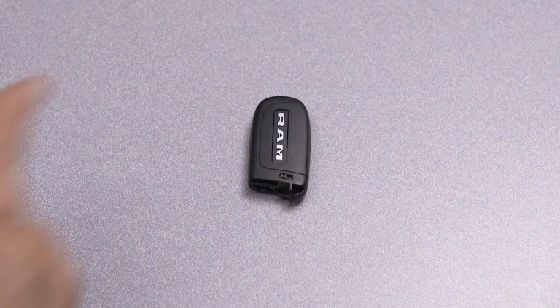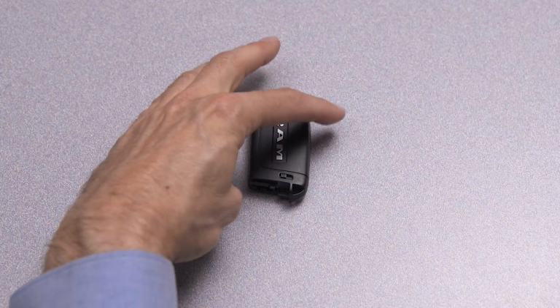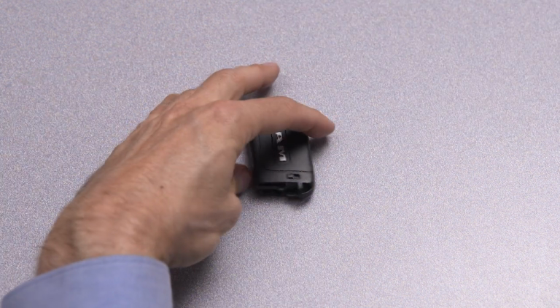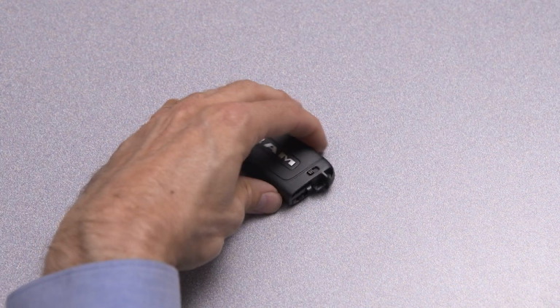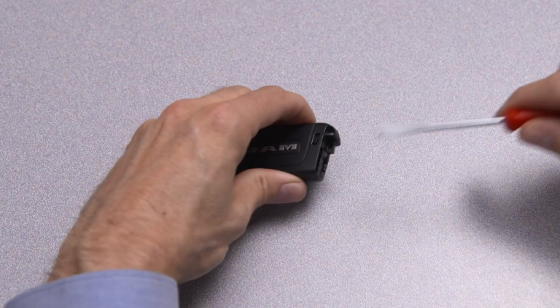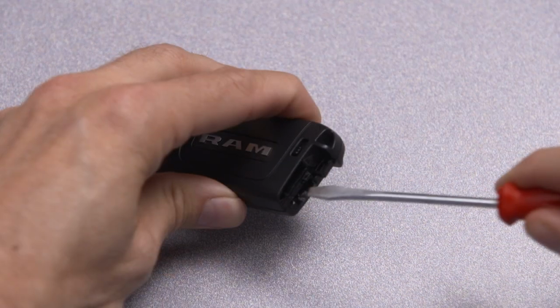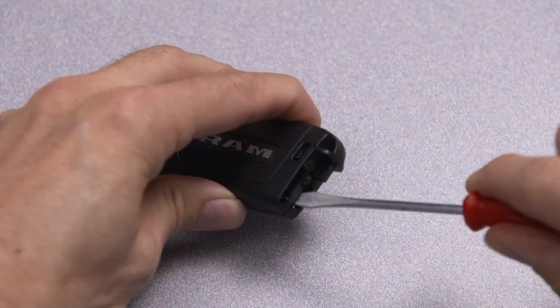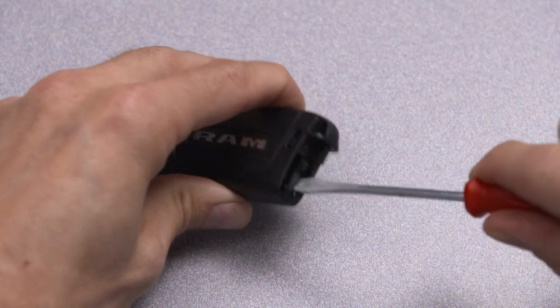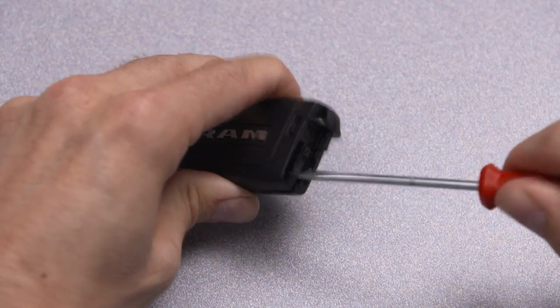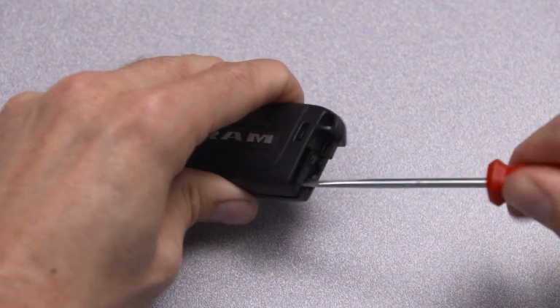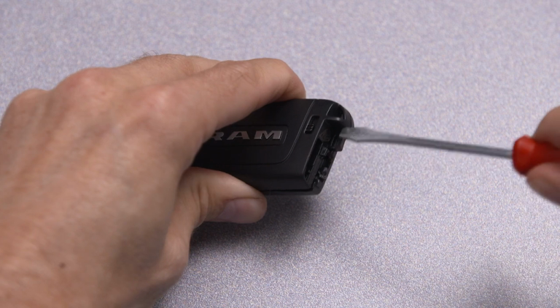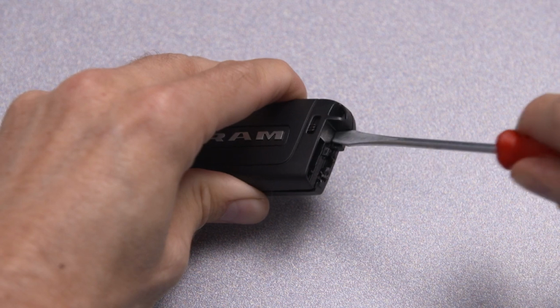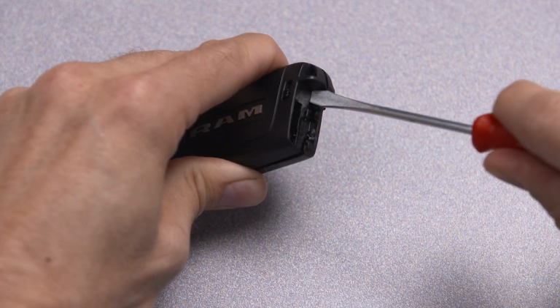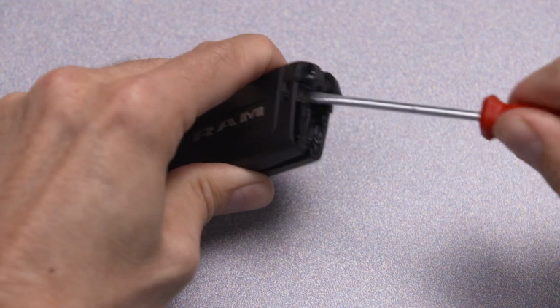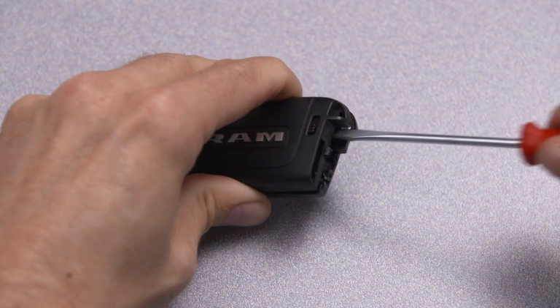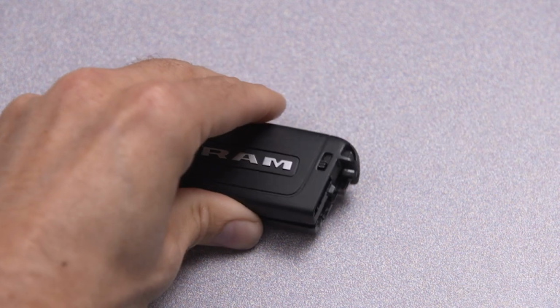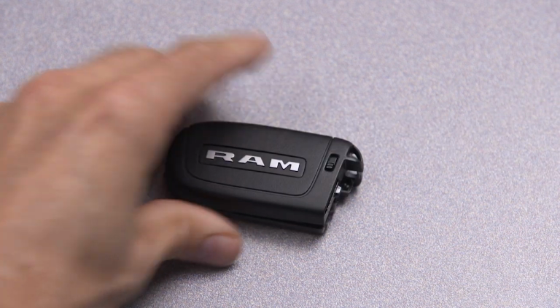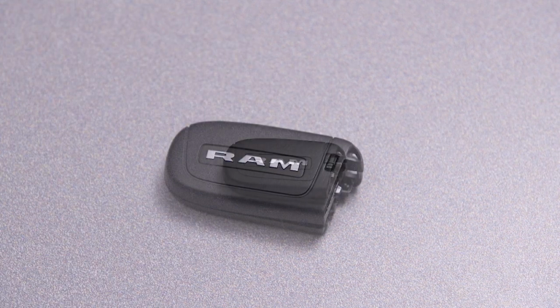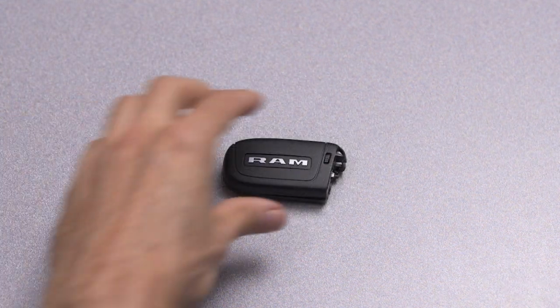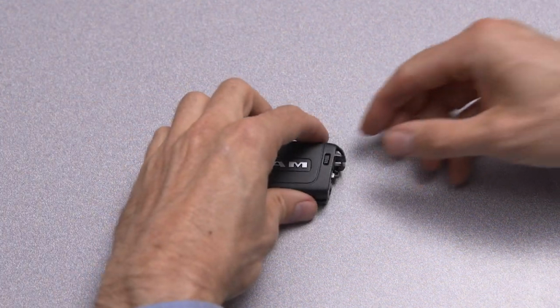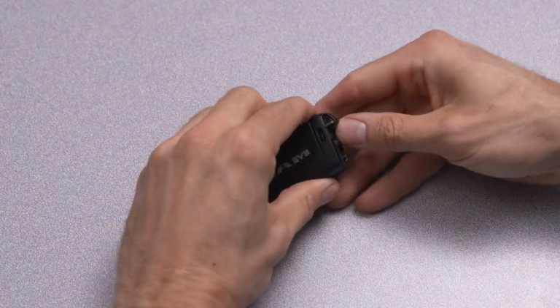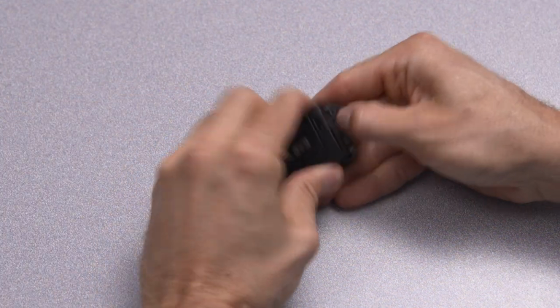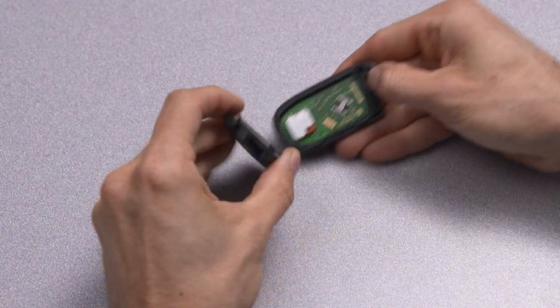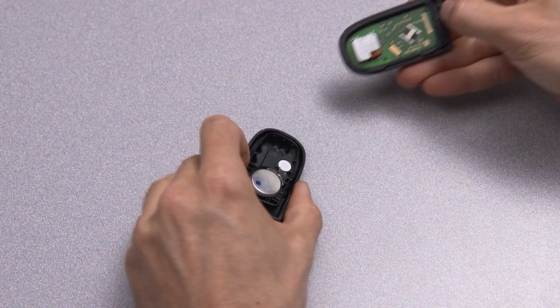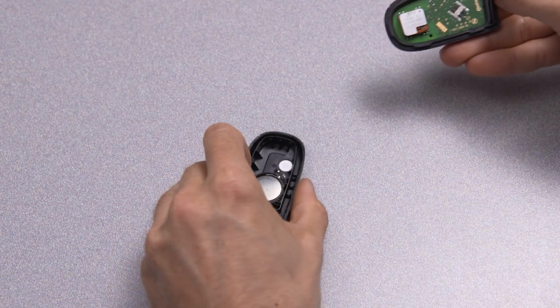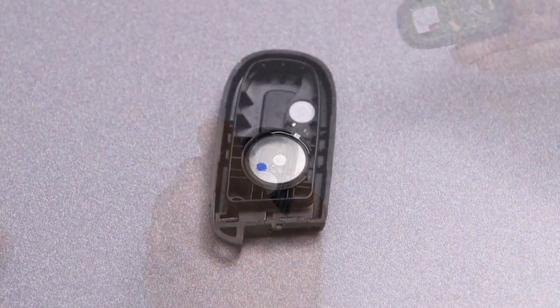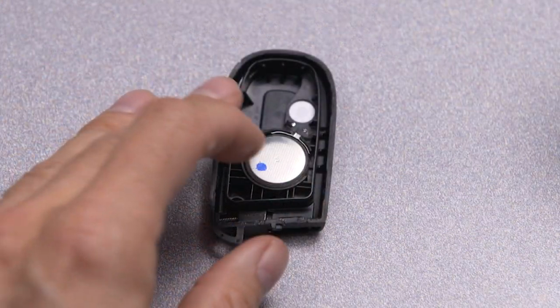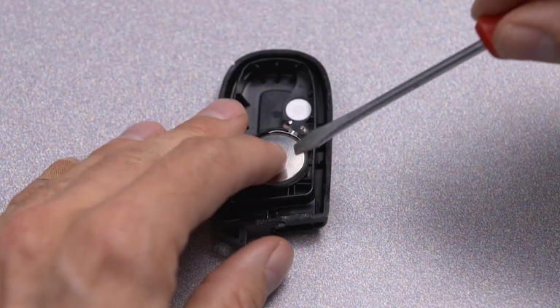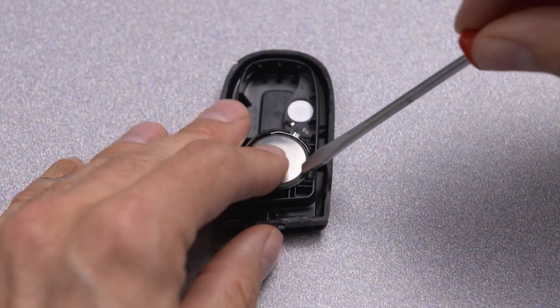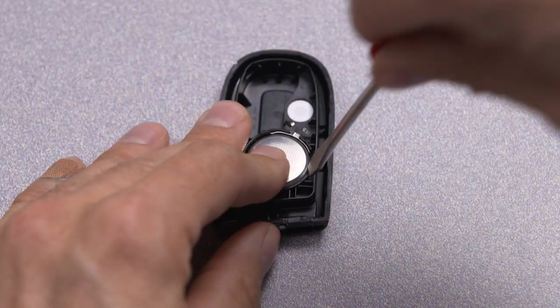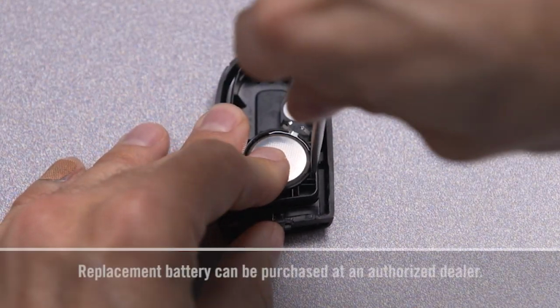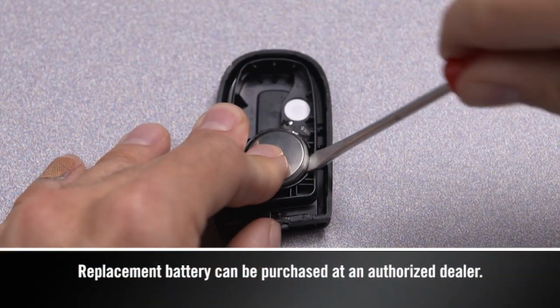Insert a flat blade screwdriver into the gap next to the emergency key slot and carefully pry the cover slightly open. Using your fingers, separate the case, then use the screwdriver to pry out the old battery.